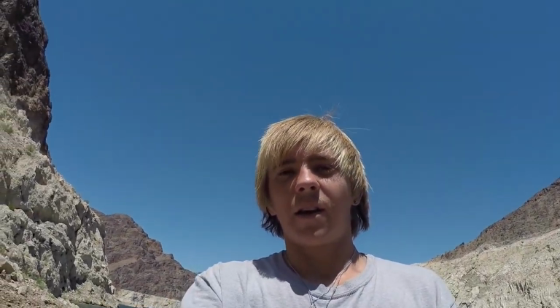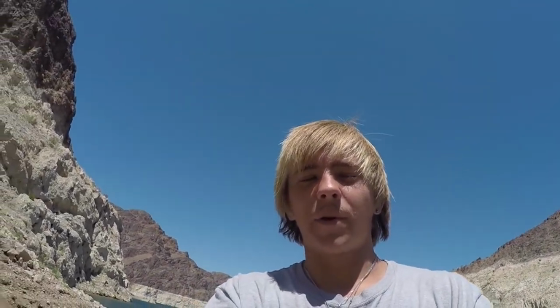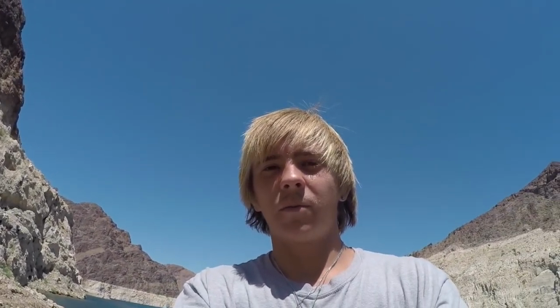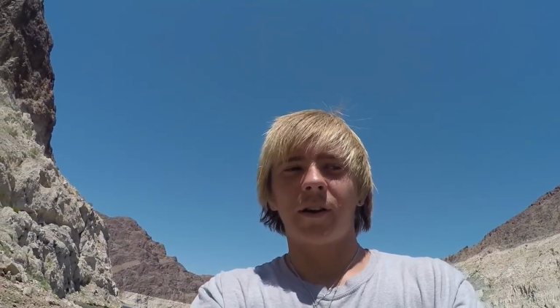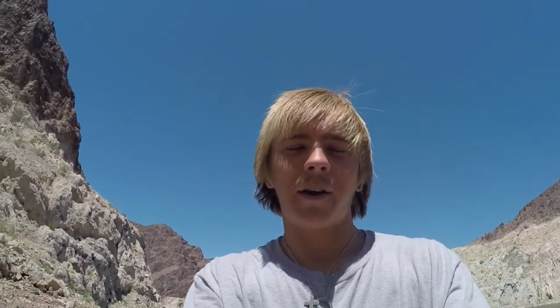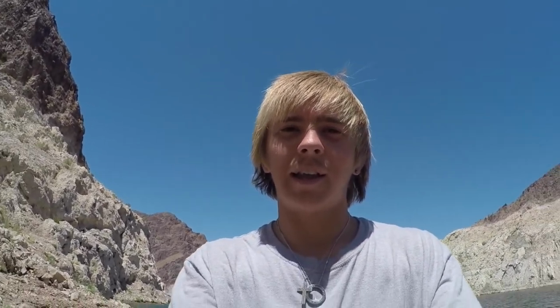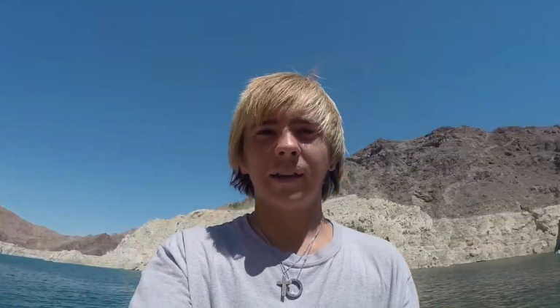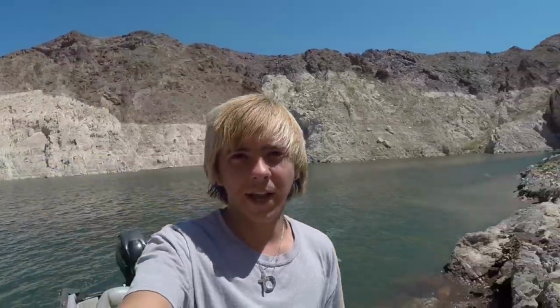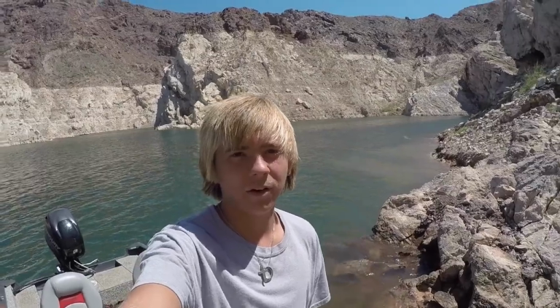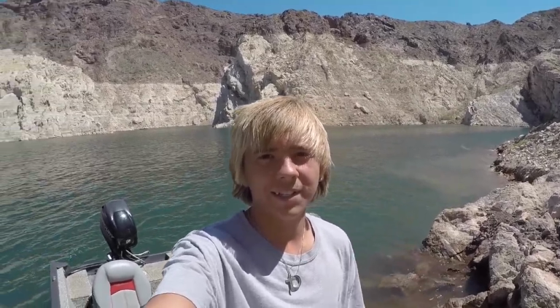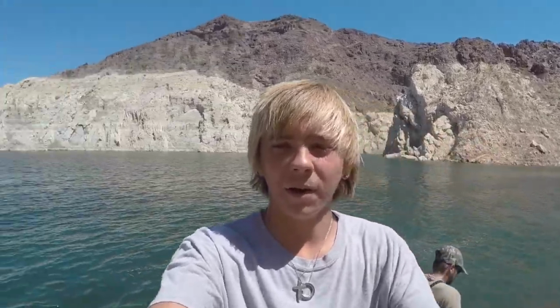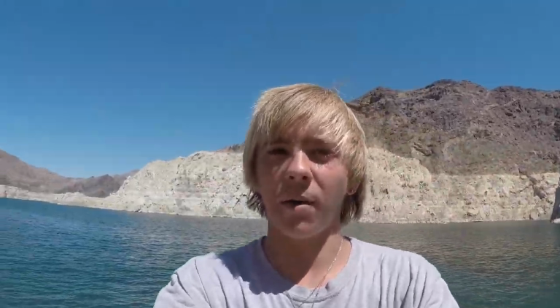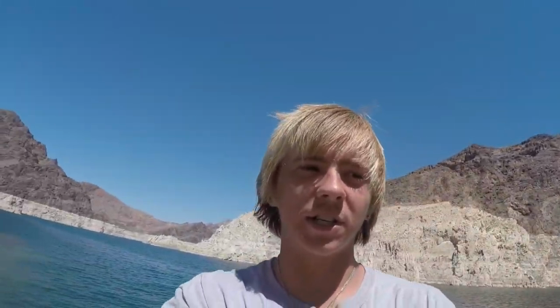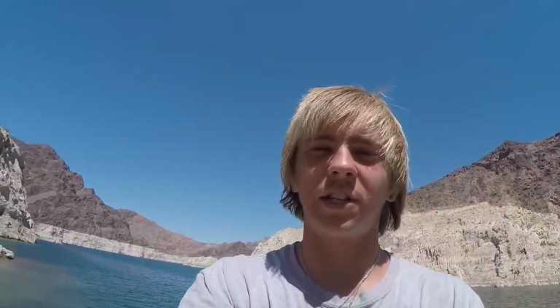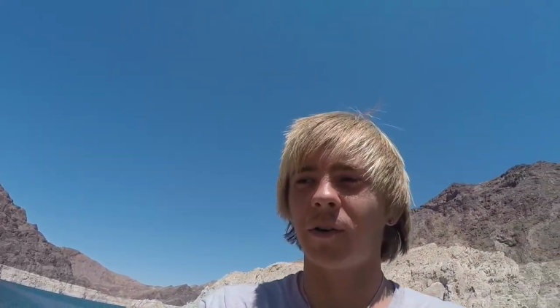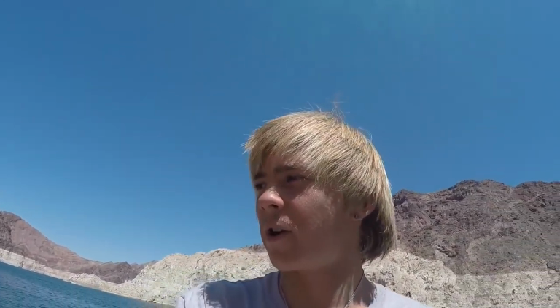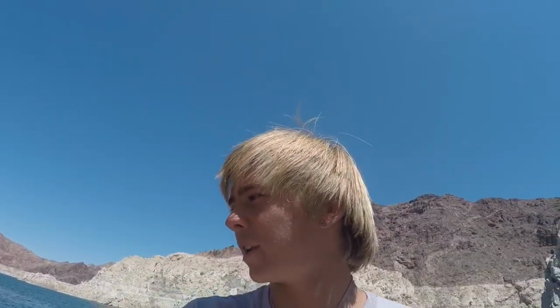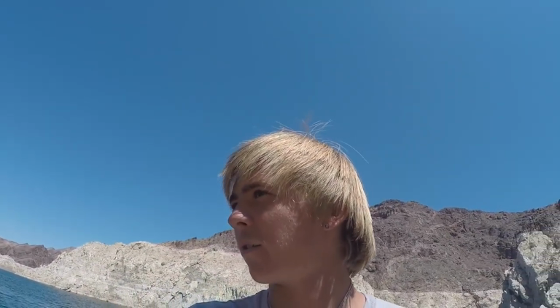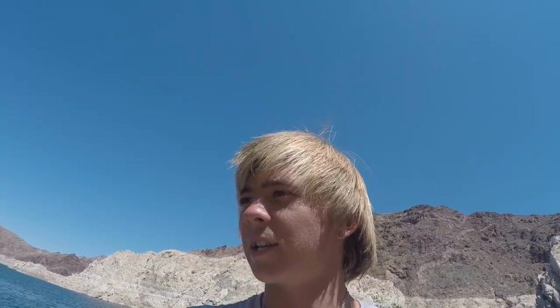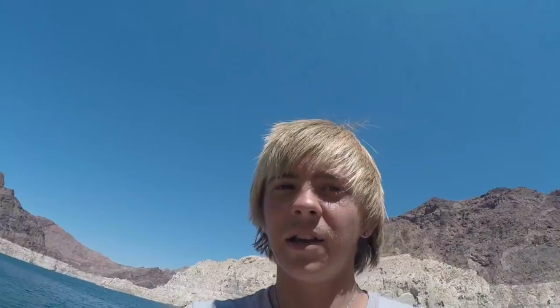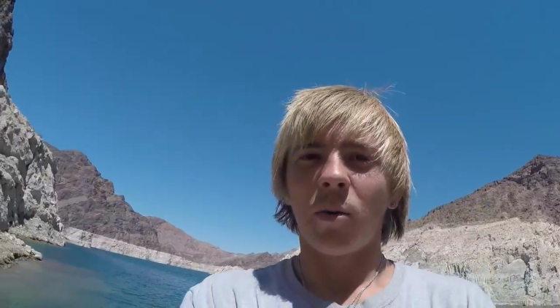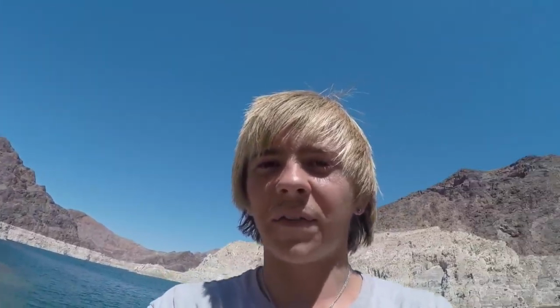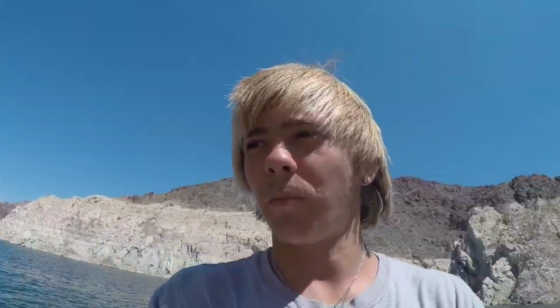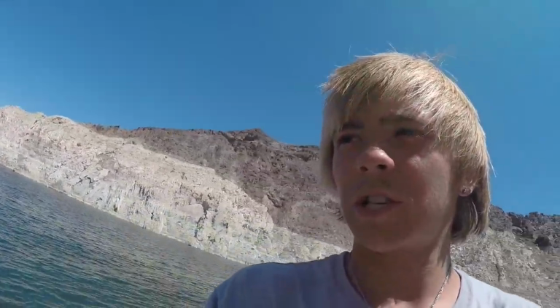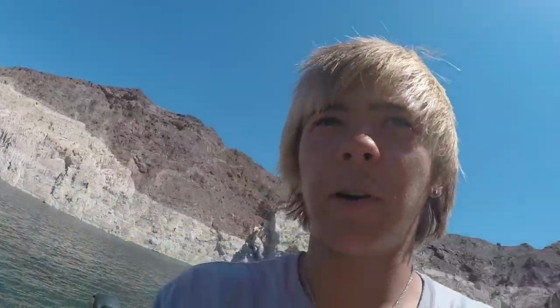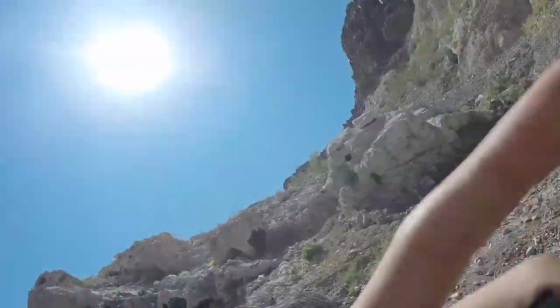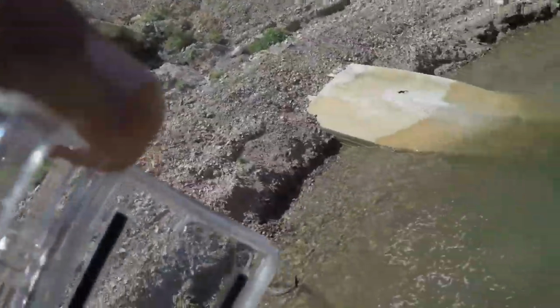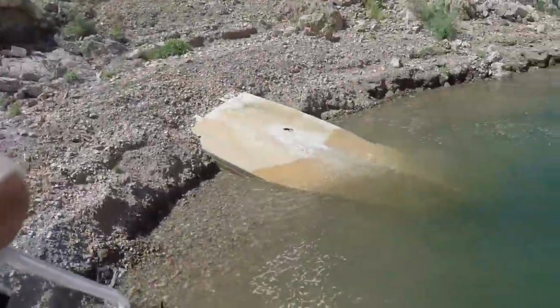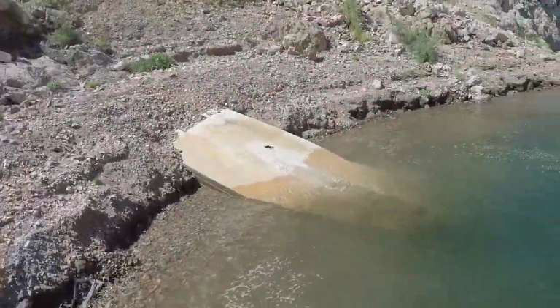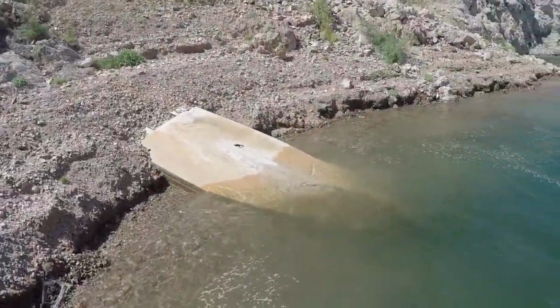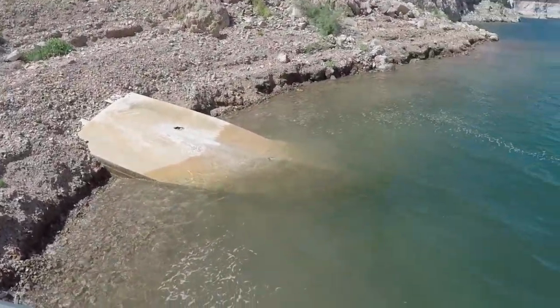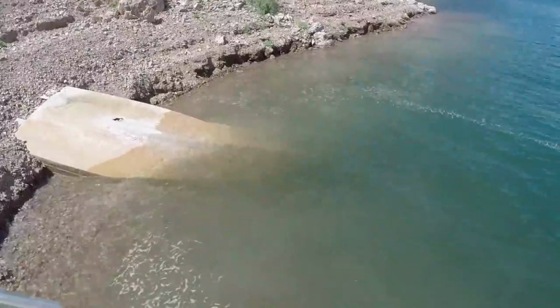Alright, what's up everyone — we are out here at the lake again, me and Adam like always. We were just driving around near the Narrows and we just found this old boat sucking up underneath the water — it's halfway underwater and halfway above water.